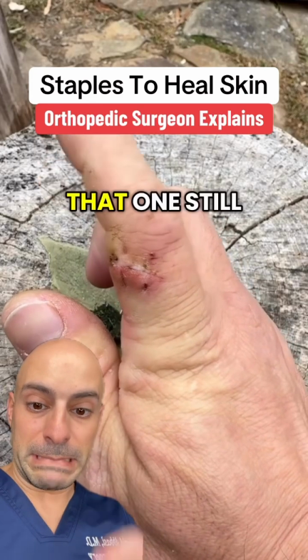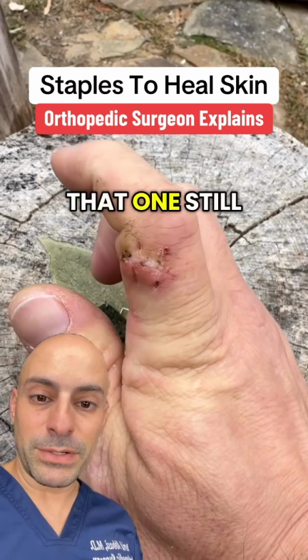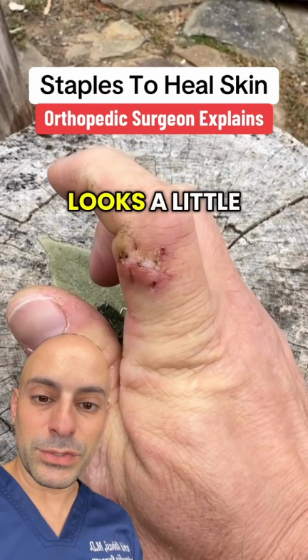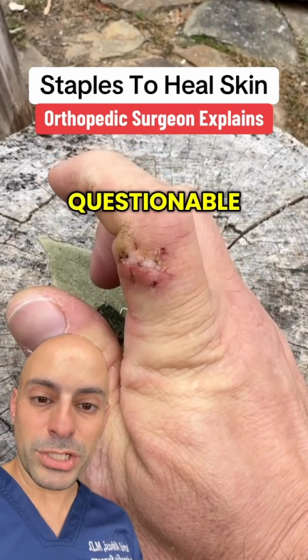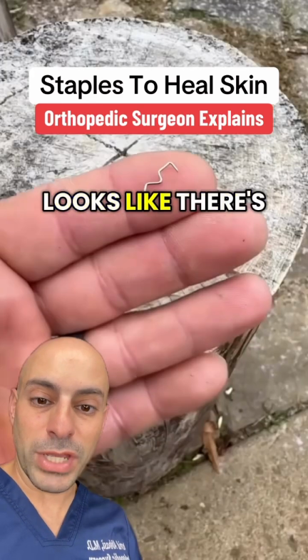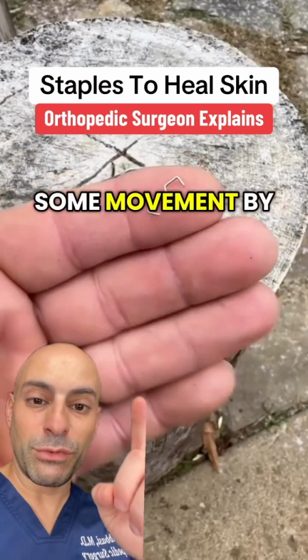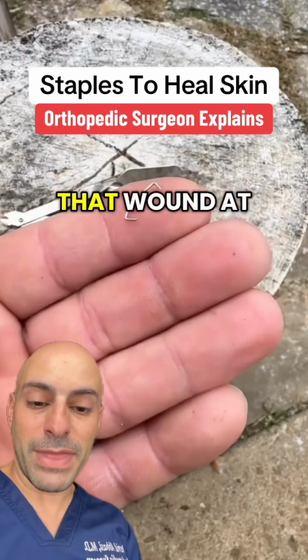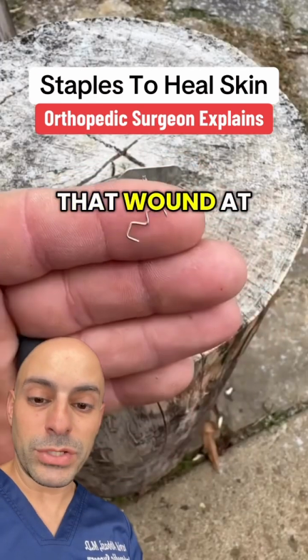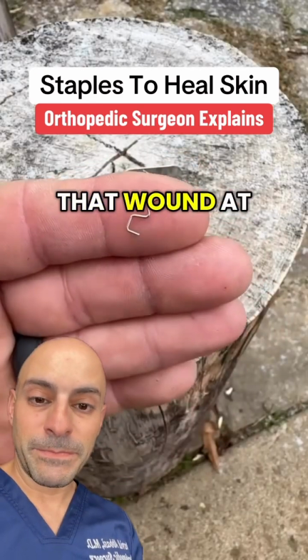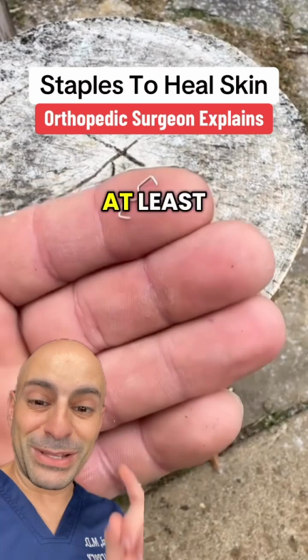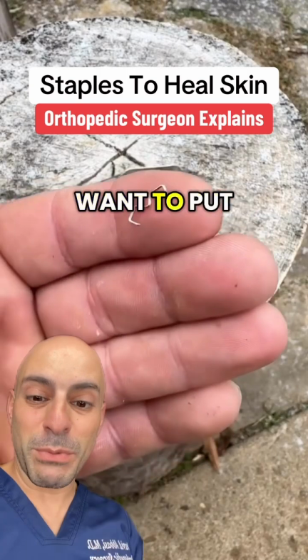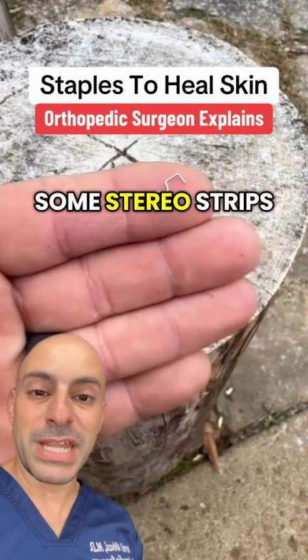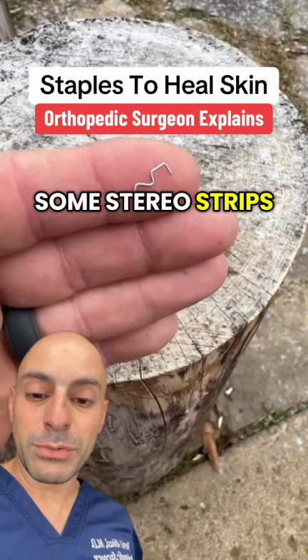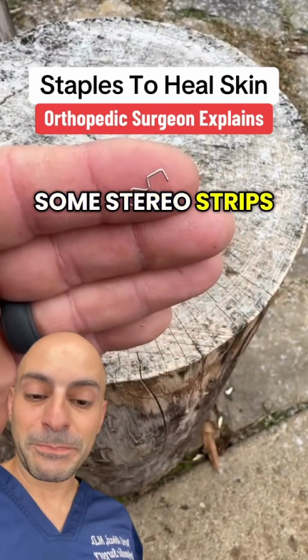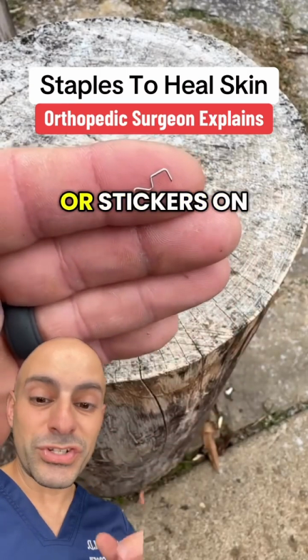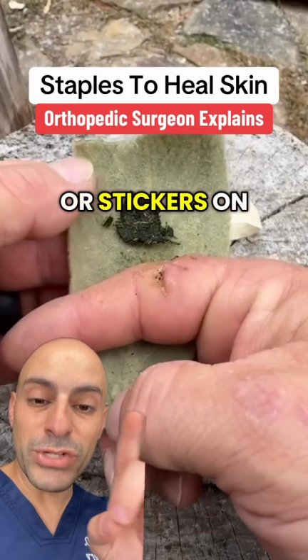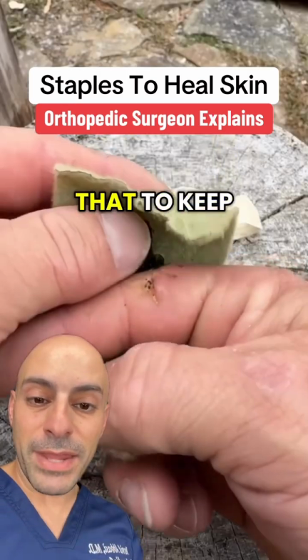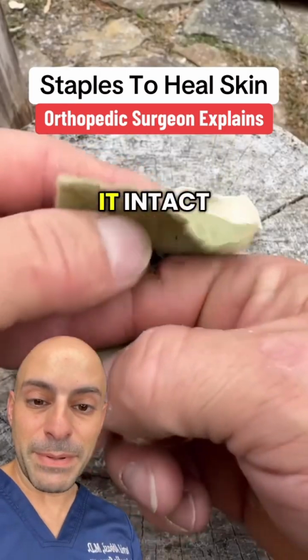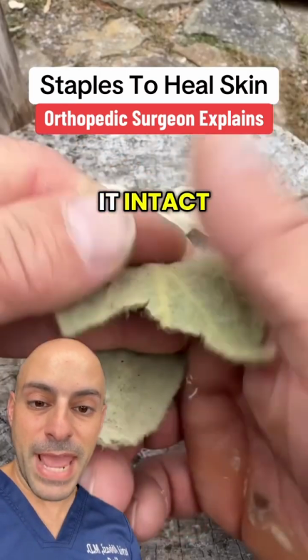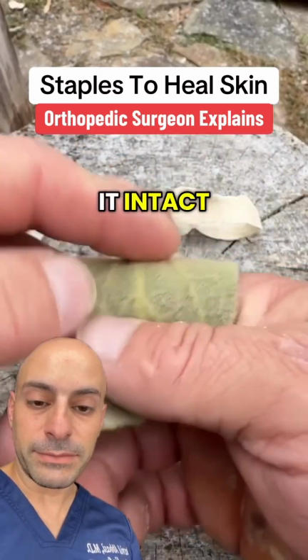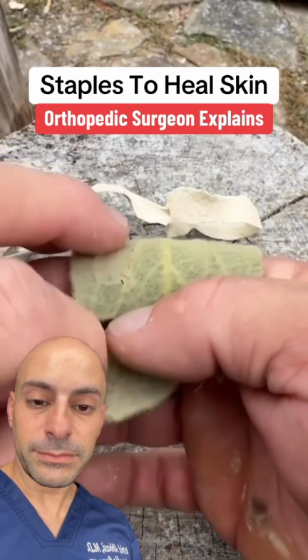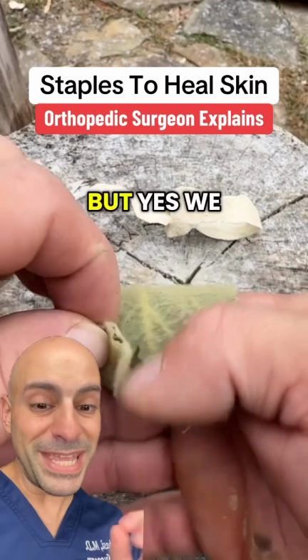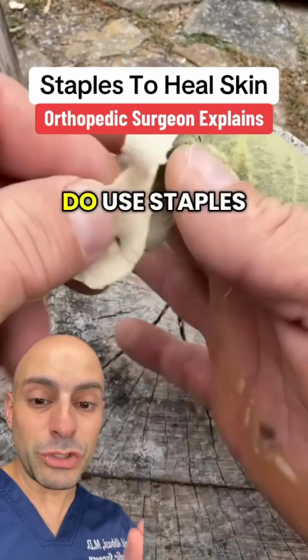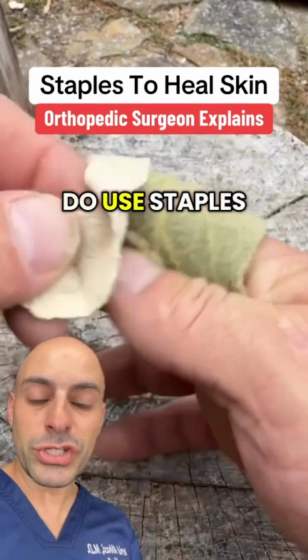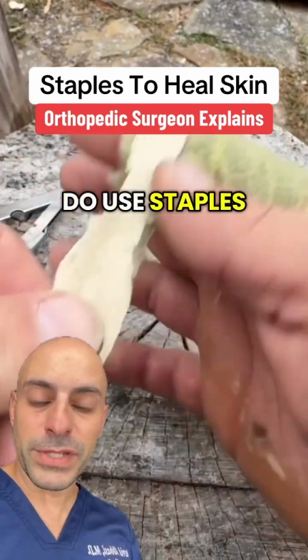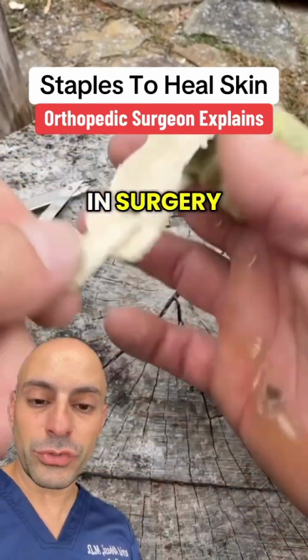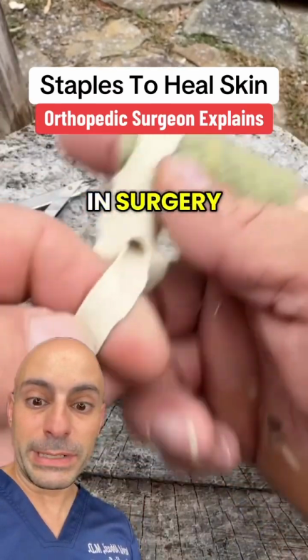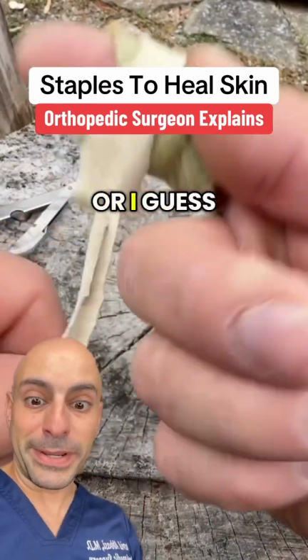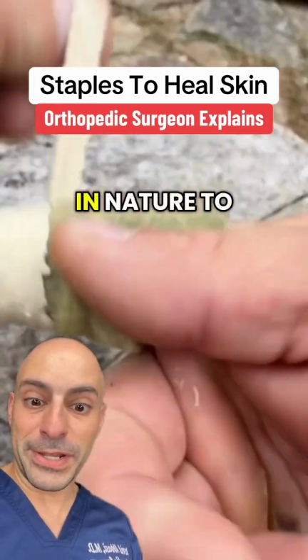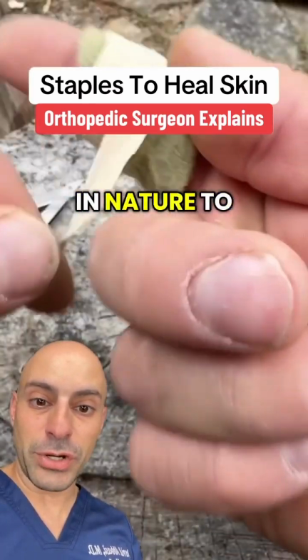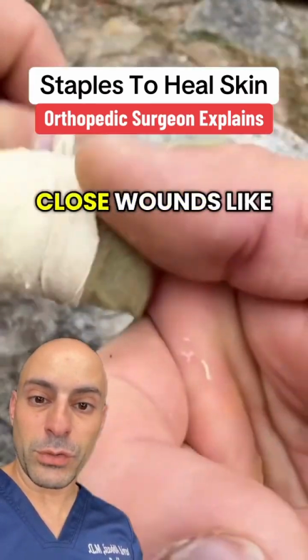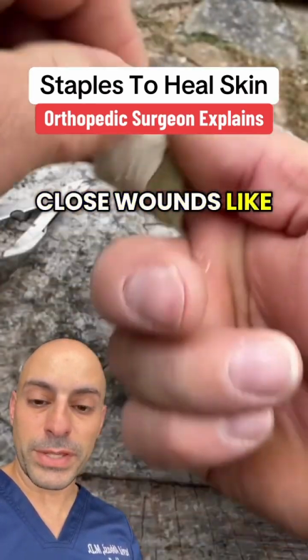That one still looks a little questionable — it looks like there's some movement by that wound. I would at least want to put some Steri-Strips or stickers on that to keep it intact. But yes, we do use staples in surgery, or I guess in nature, to close wounds like that.